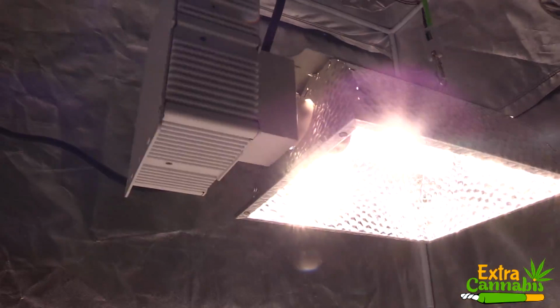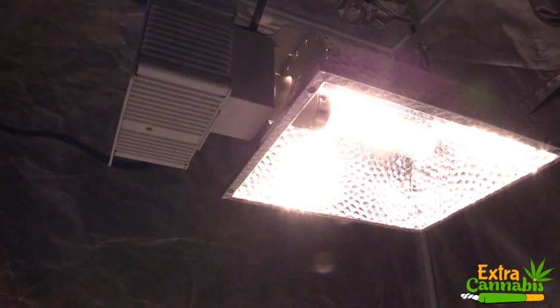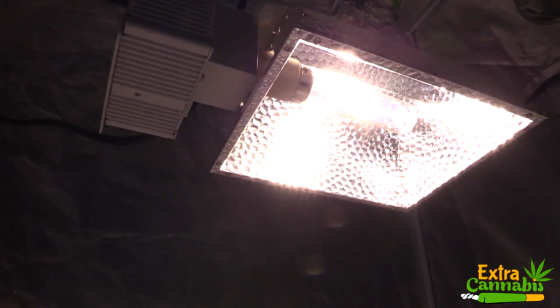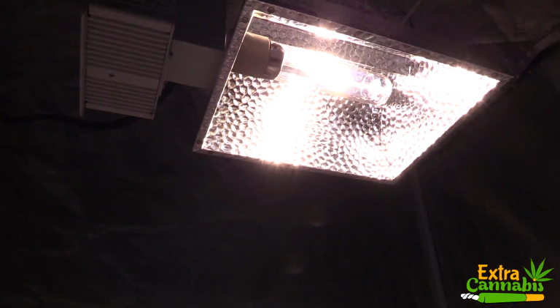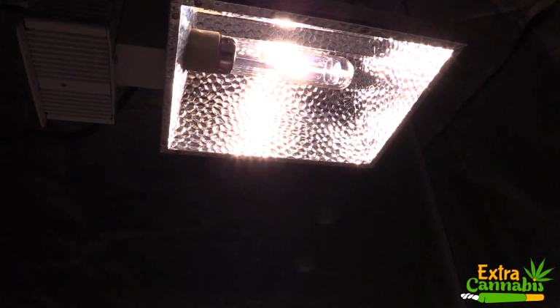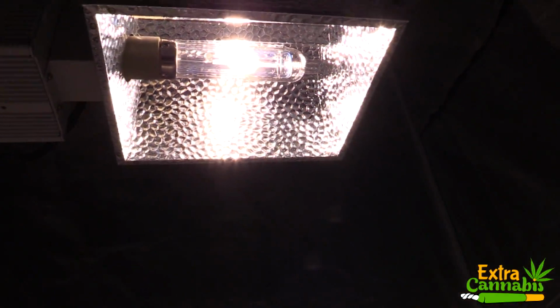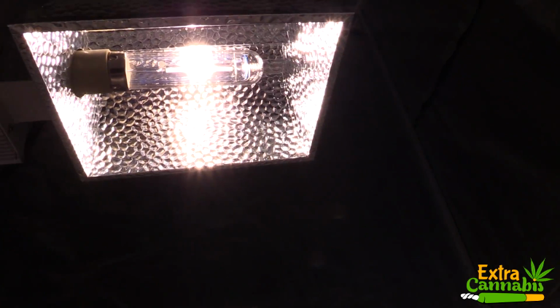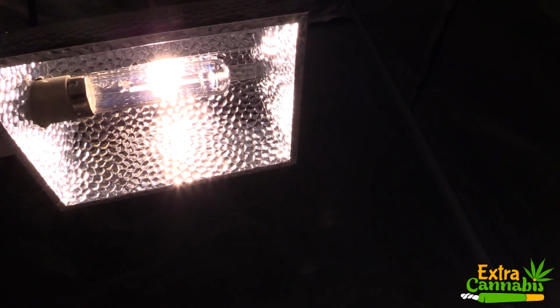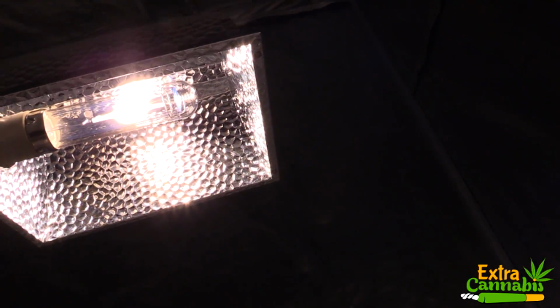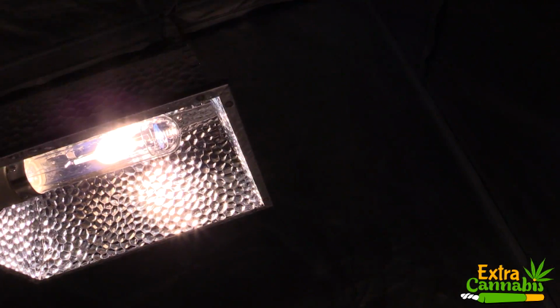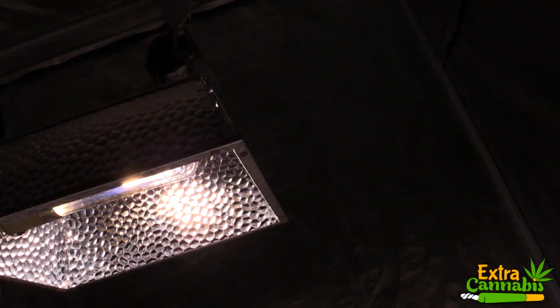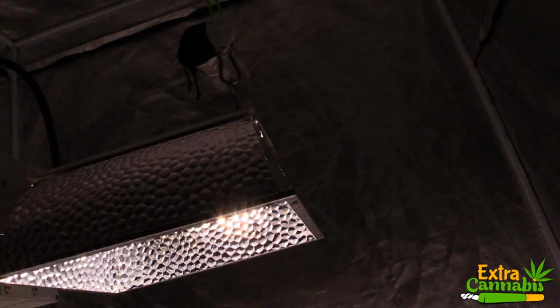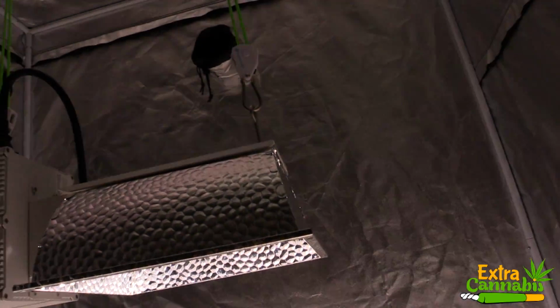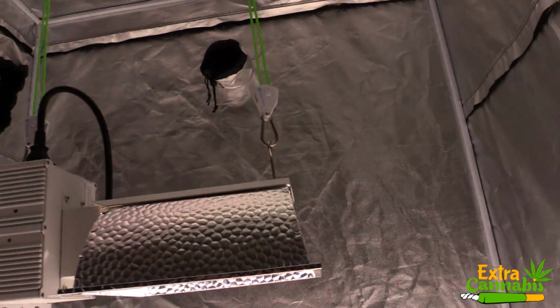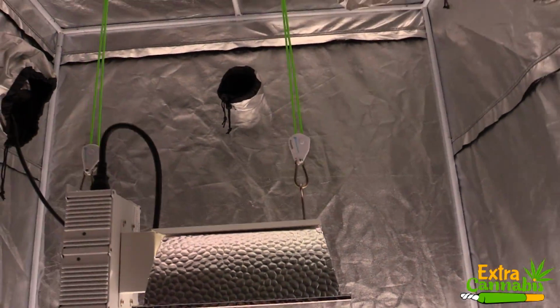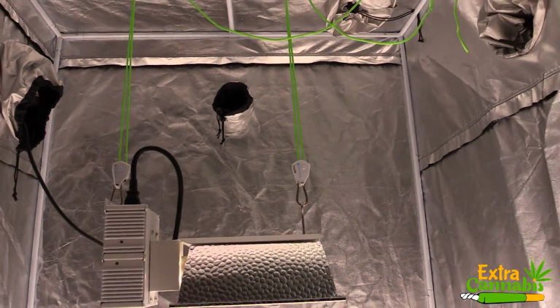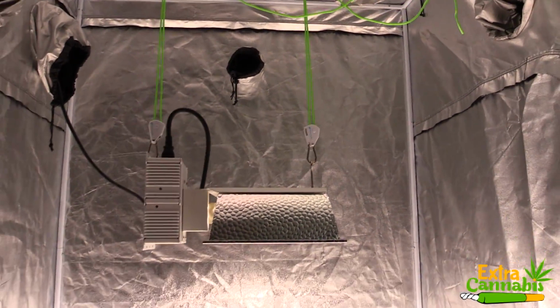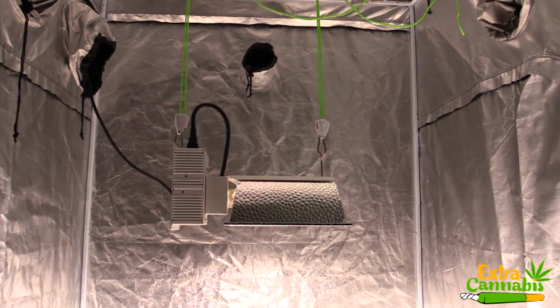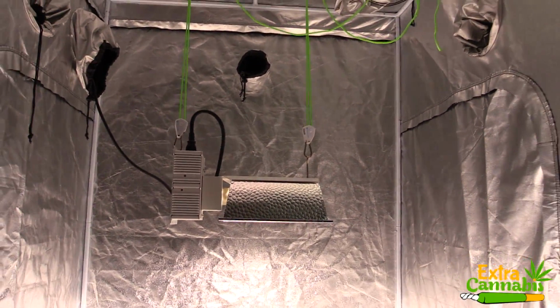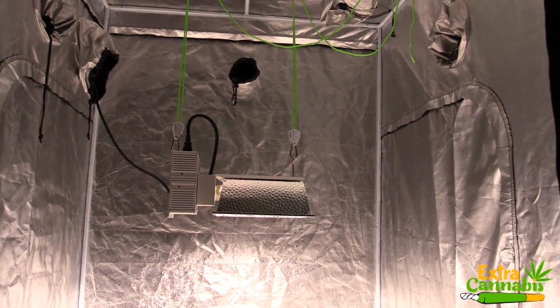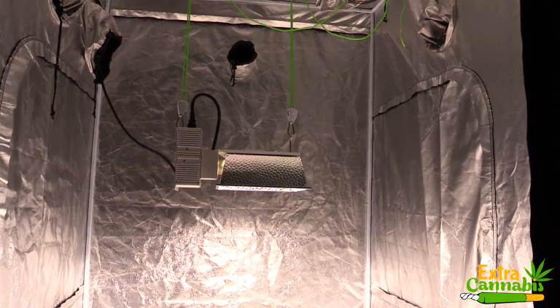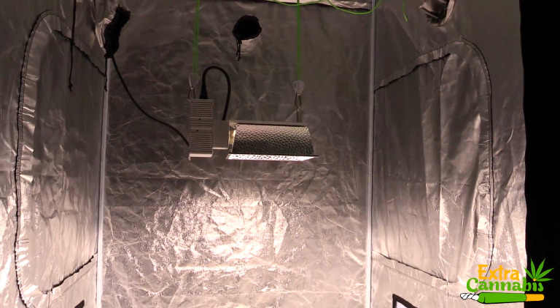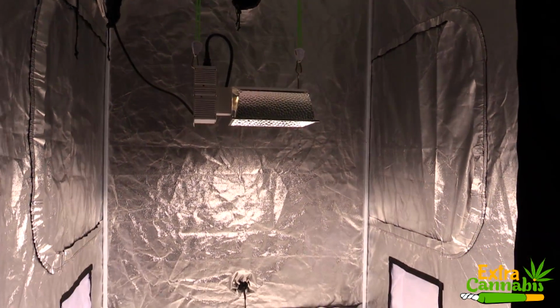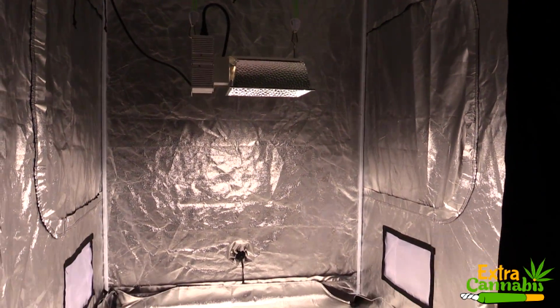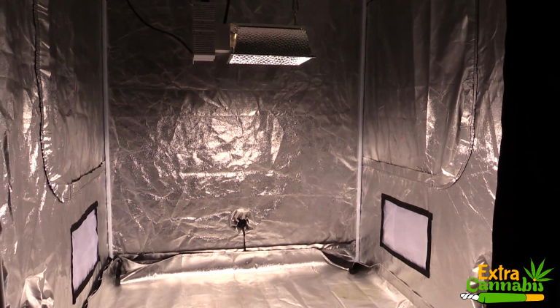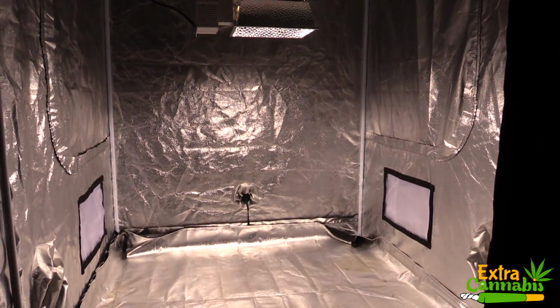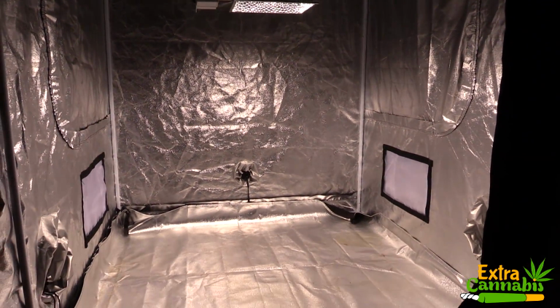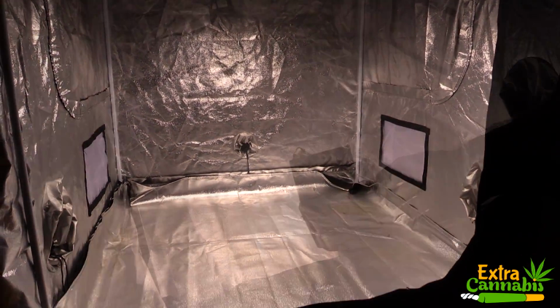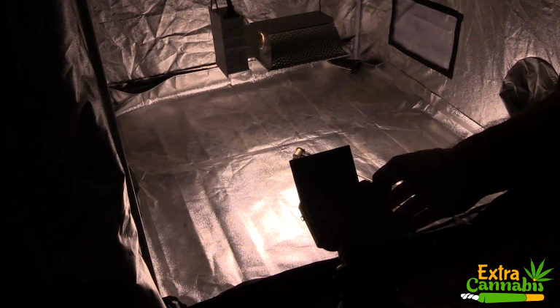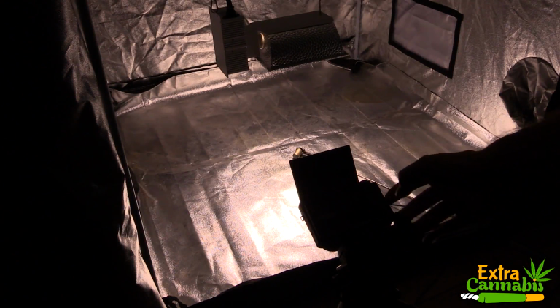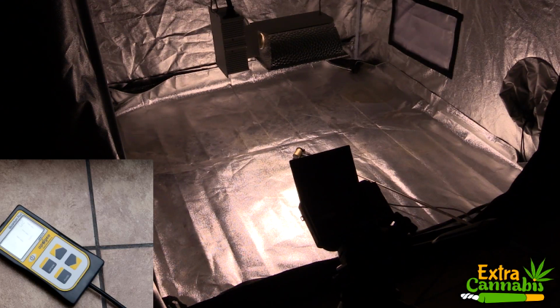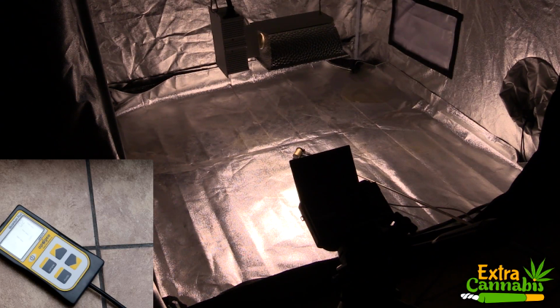Also, this light has a flowering coverage area of 3 foot by 3 foot, and this is a 4 foot by 4 foot grow tent. So I'm not going to be going all the way to the corner of the grow tent — I'm going to try to keep it in a 3 foot by 3 foot space.